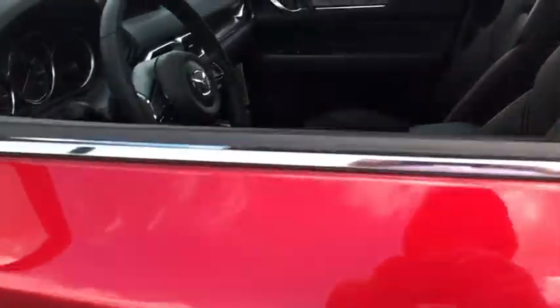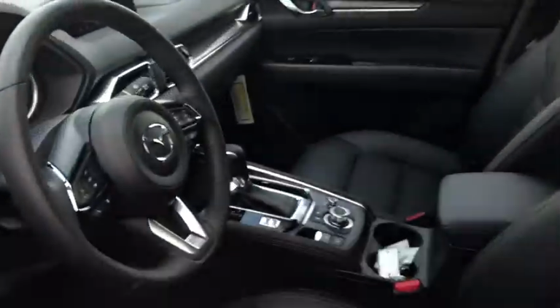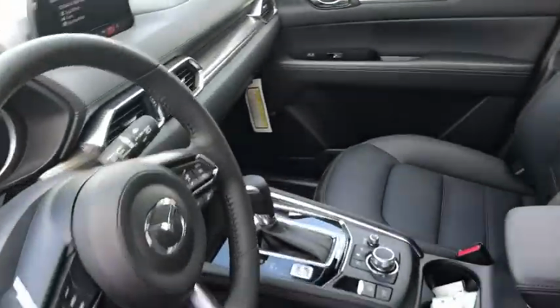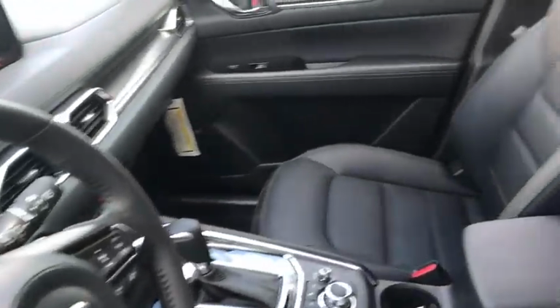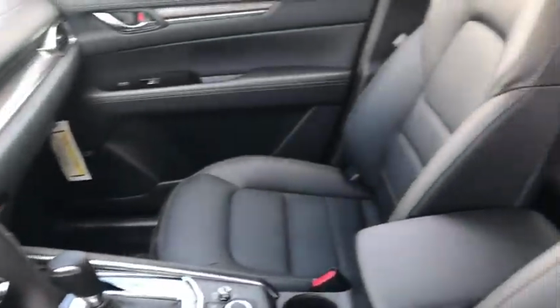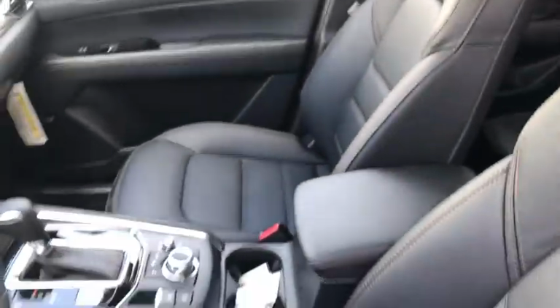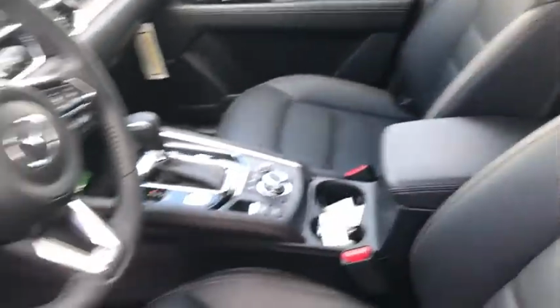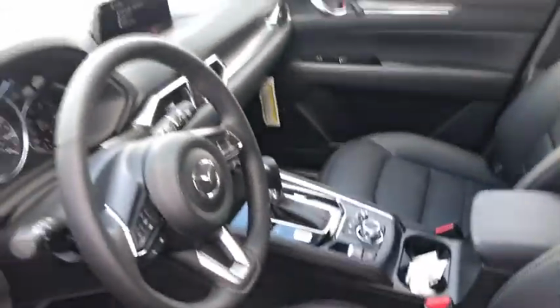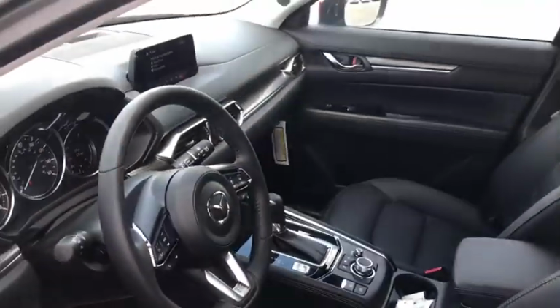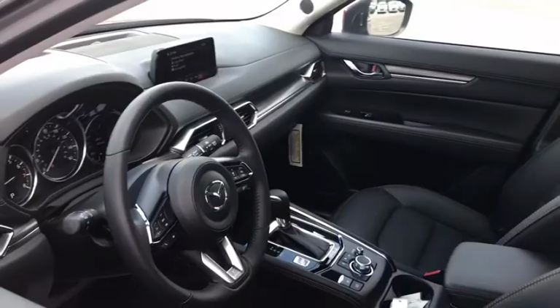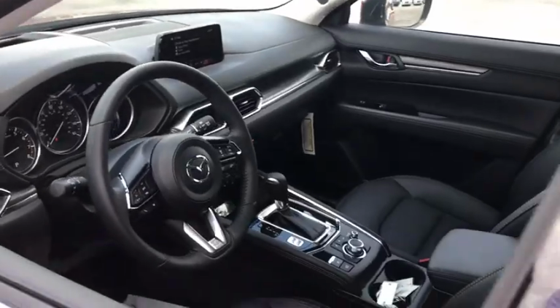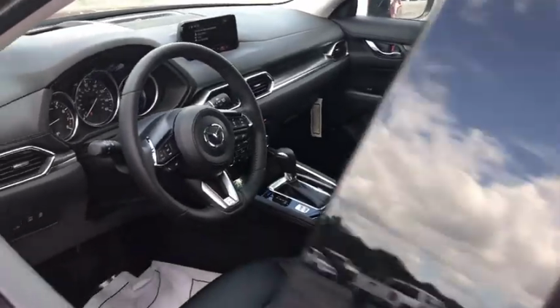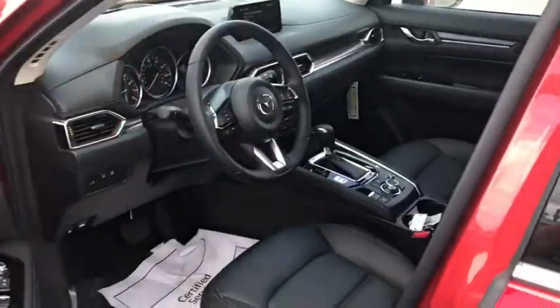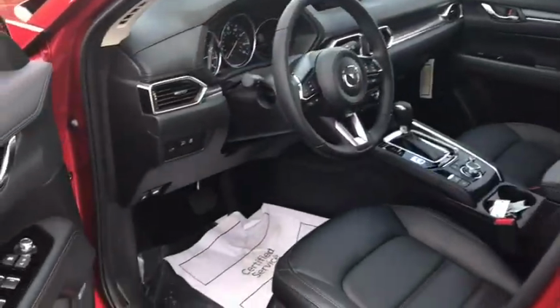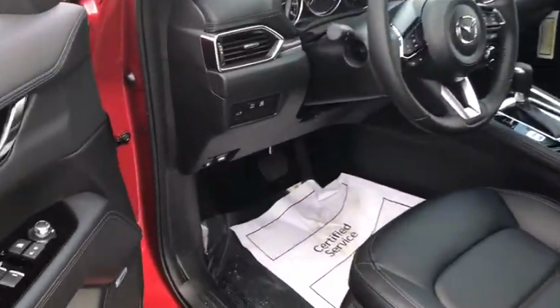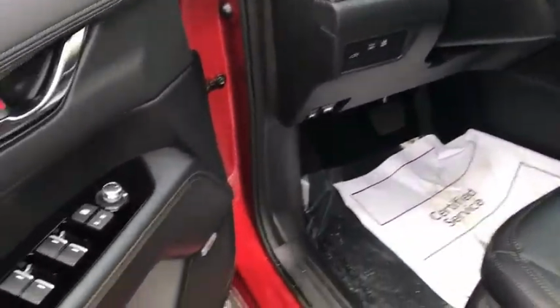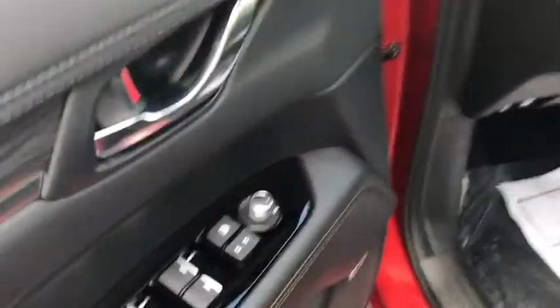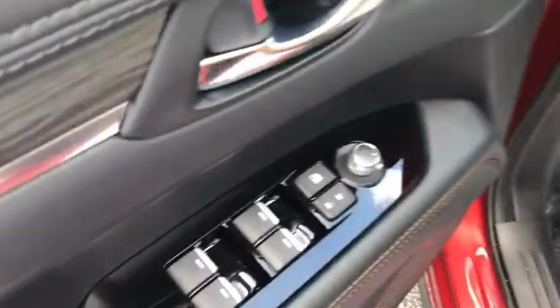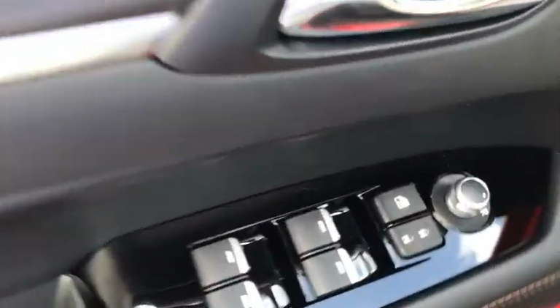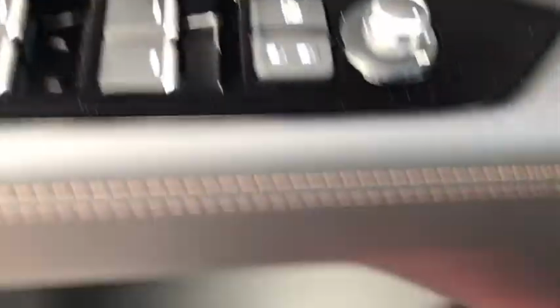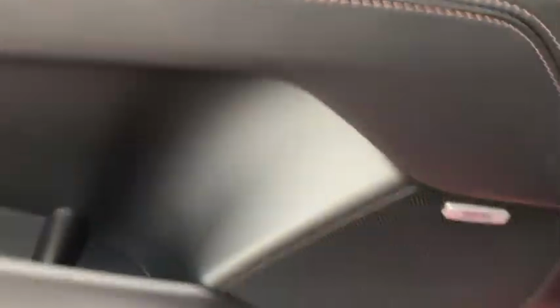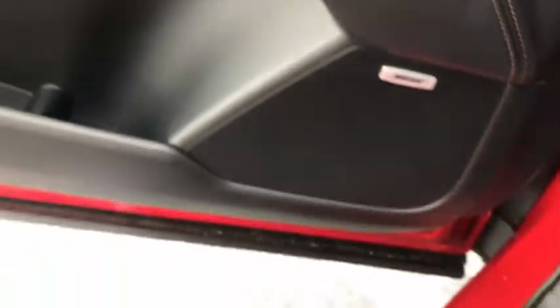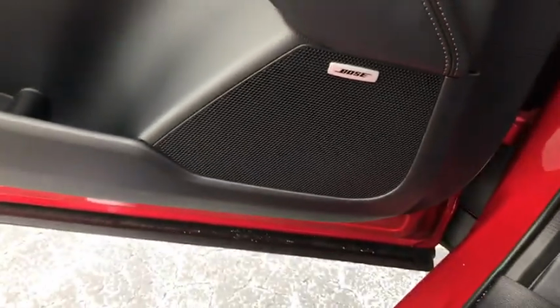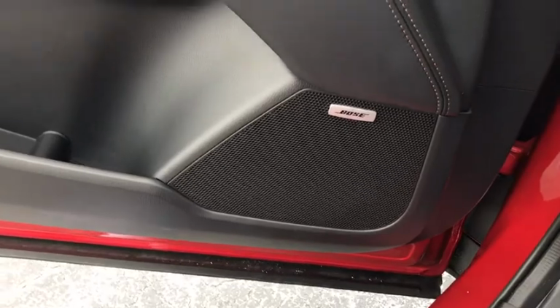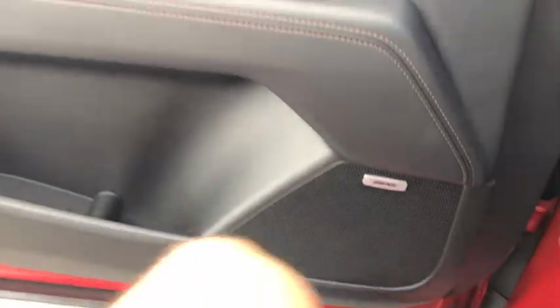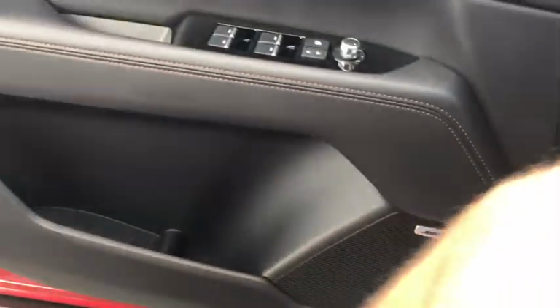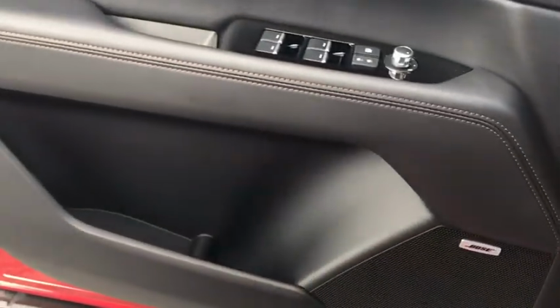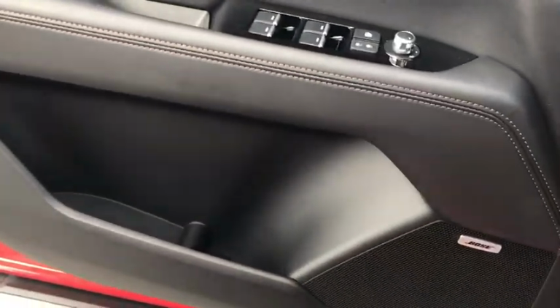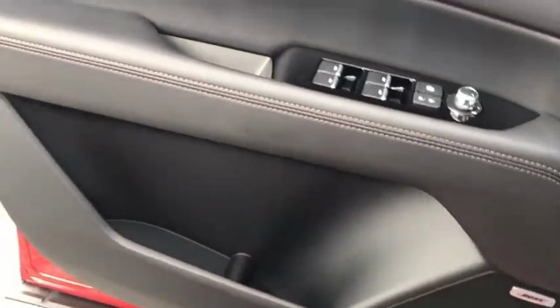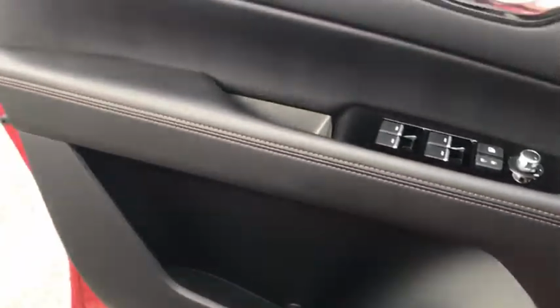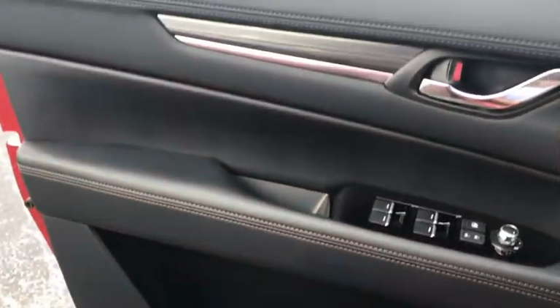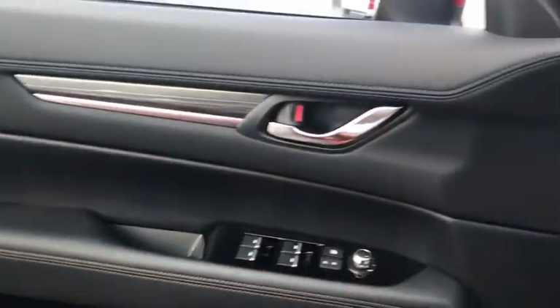Navigation system, power passenger seat, power liftgate, traction control, dual airbags, power steering, four-wheel disc brakes, heated front seats, fog lights, electronic stability control.